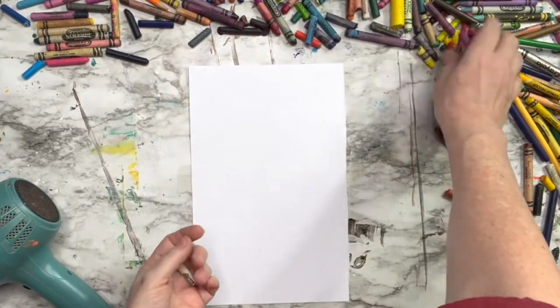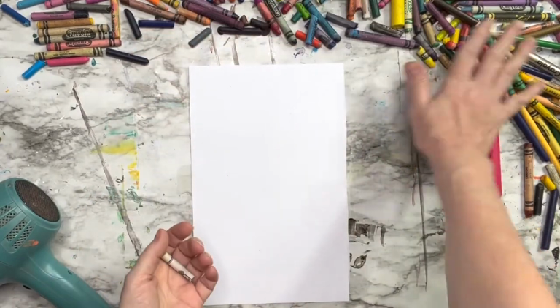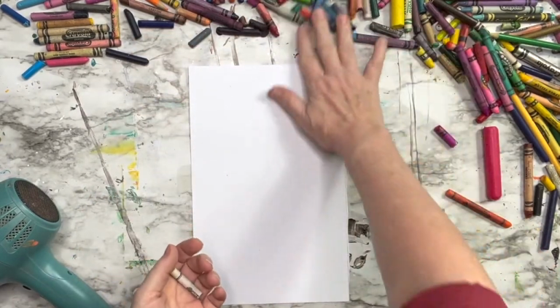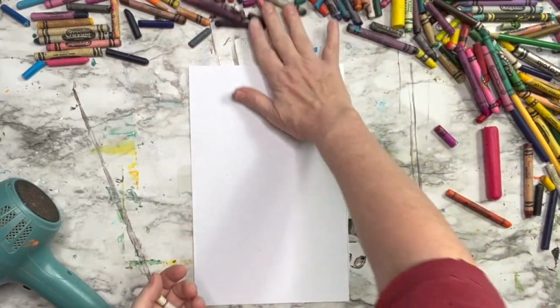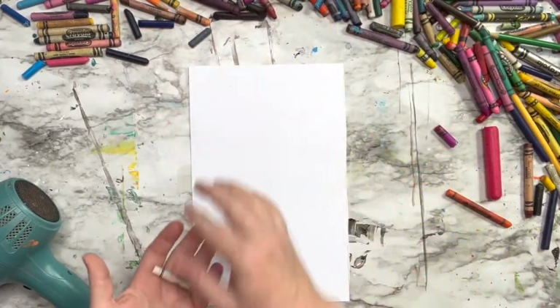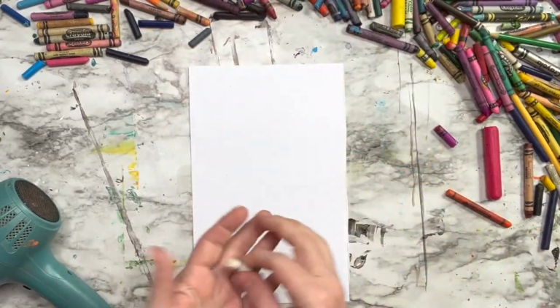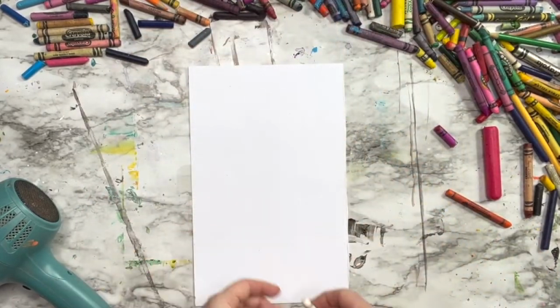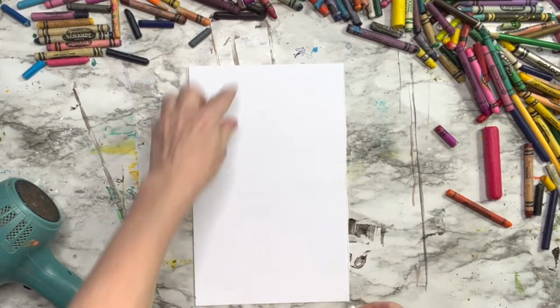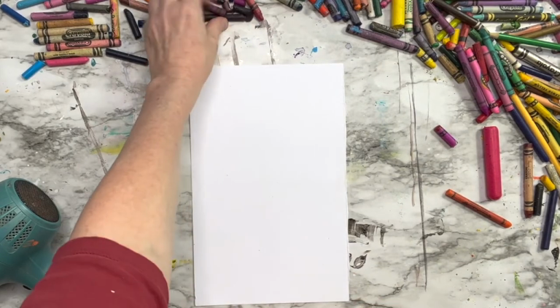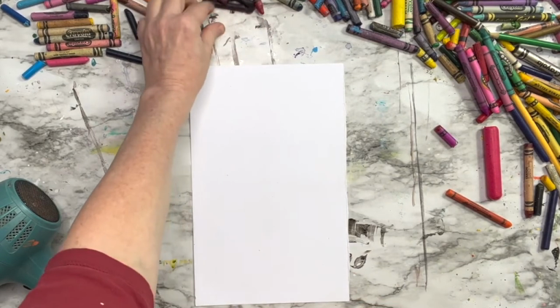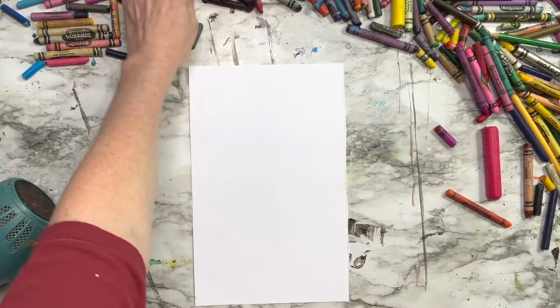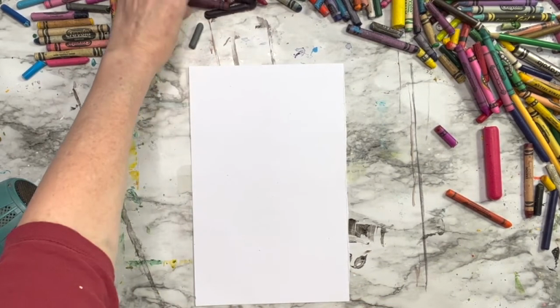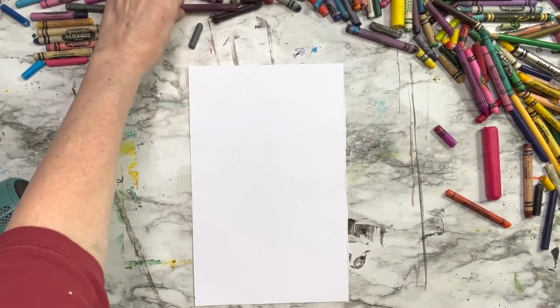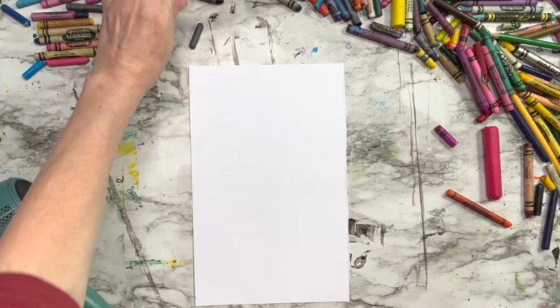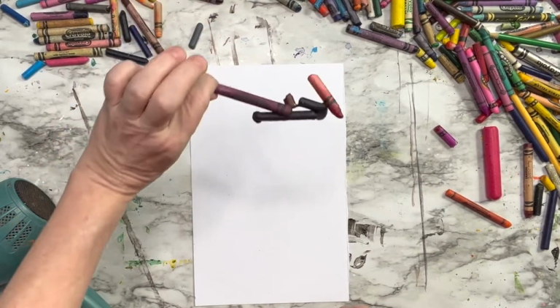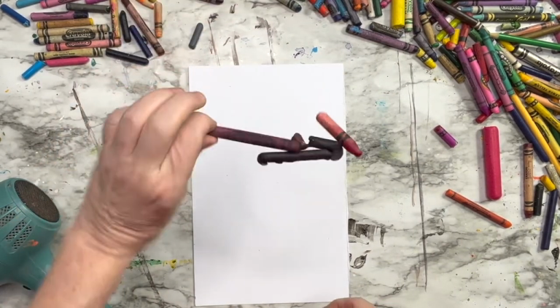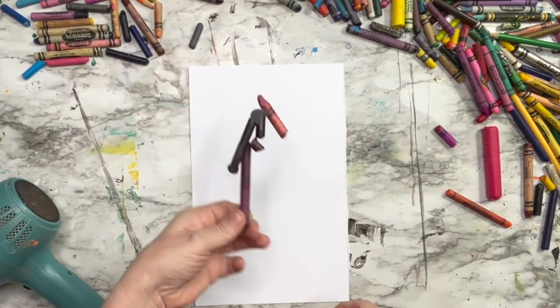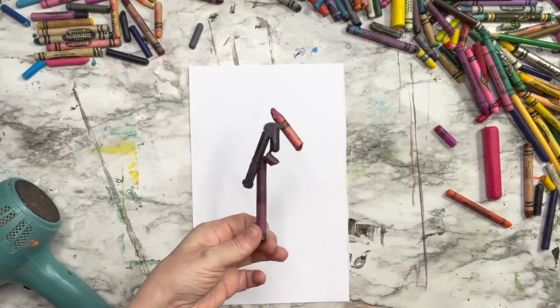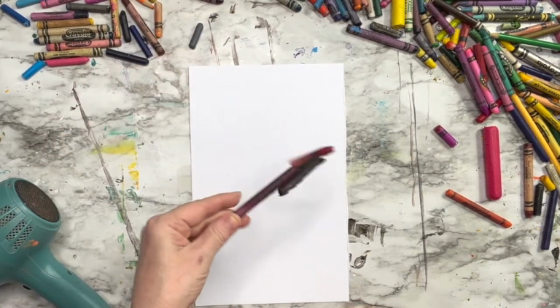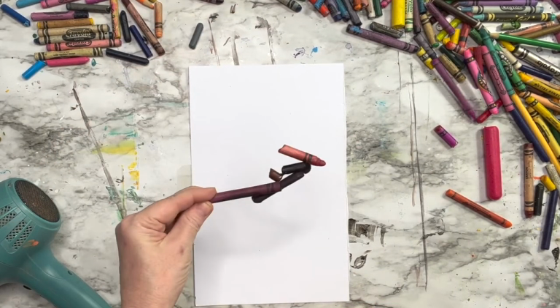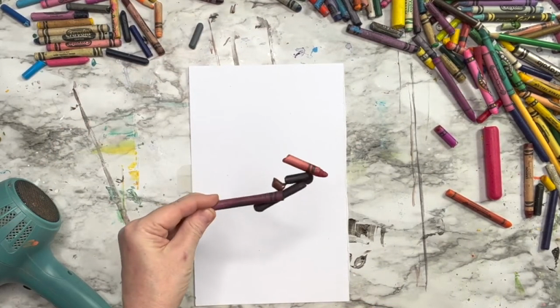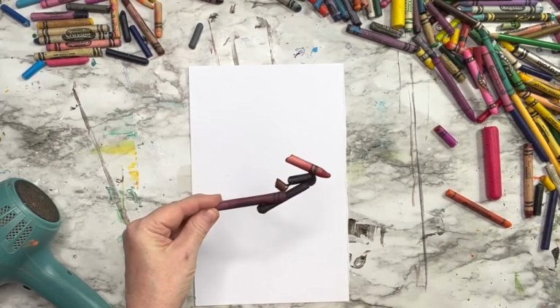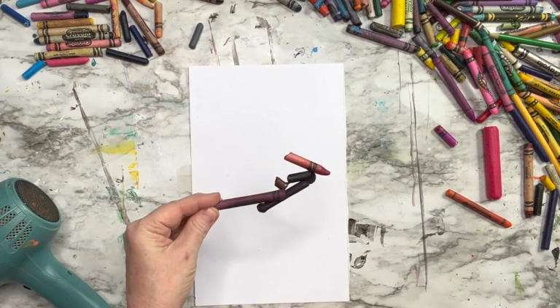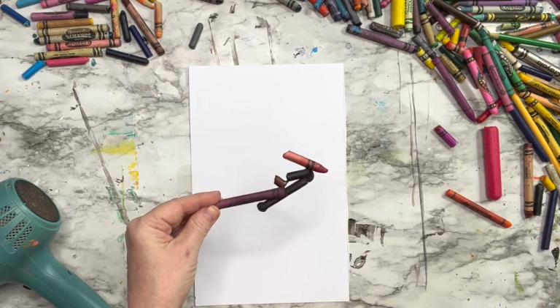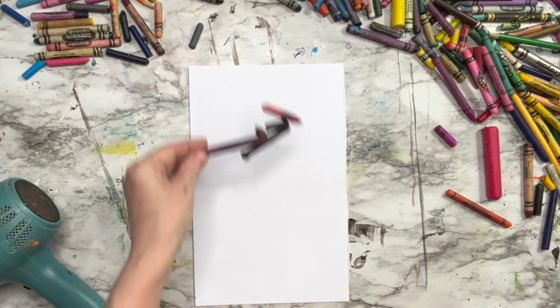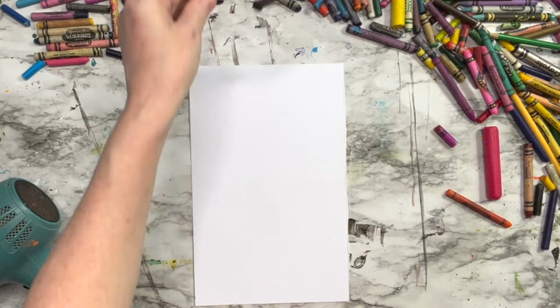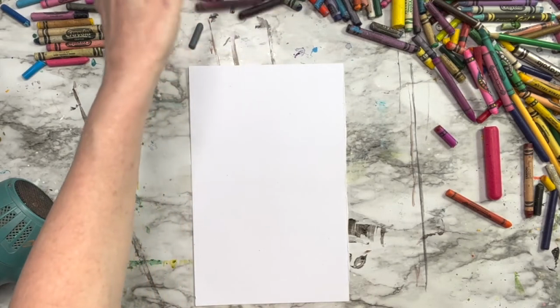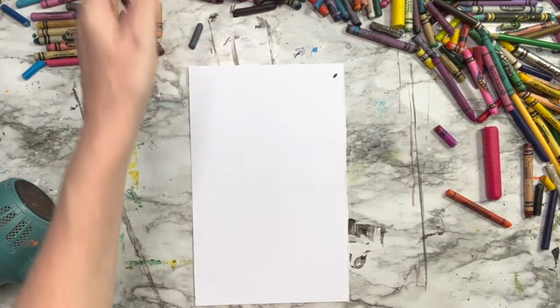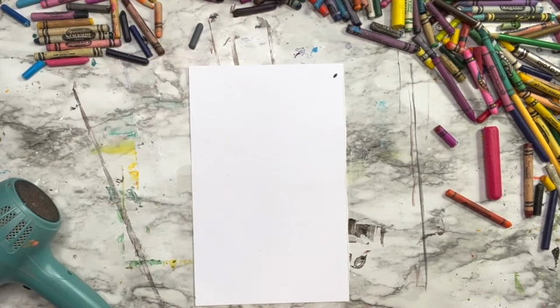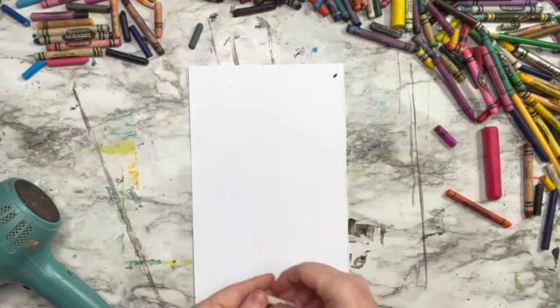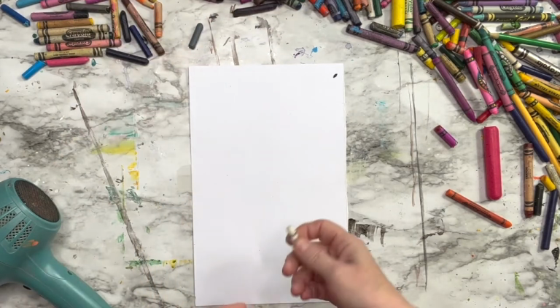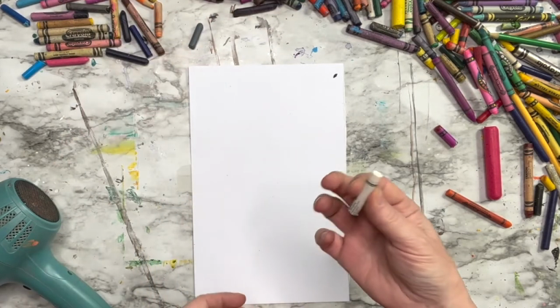Side note: pay attention to where that hairdryer is blowing heat. I didn't, and as you can see I melted crayons together accidentally.